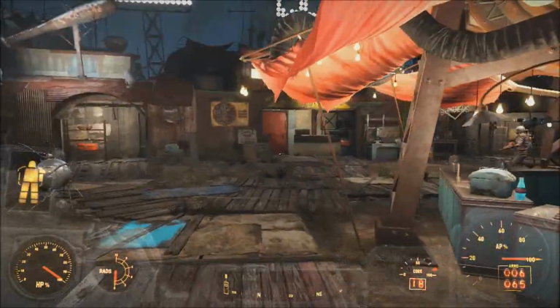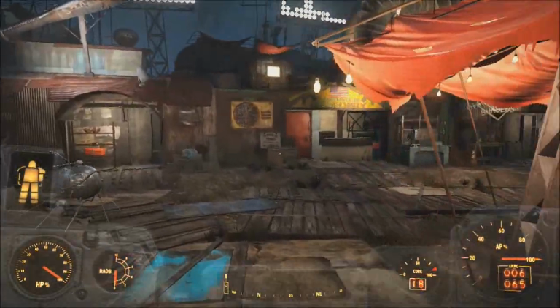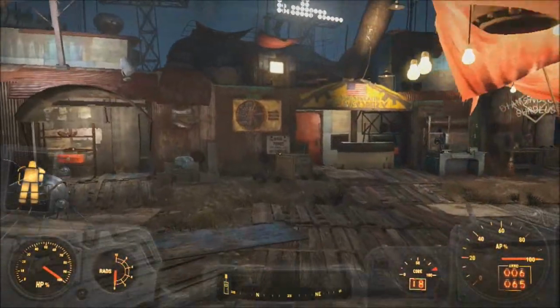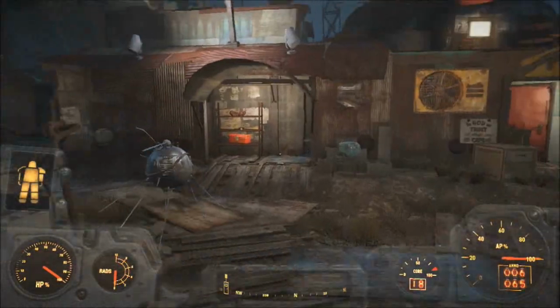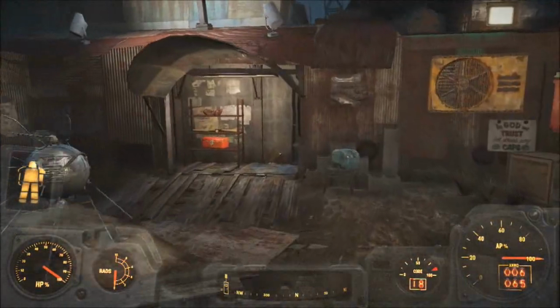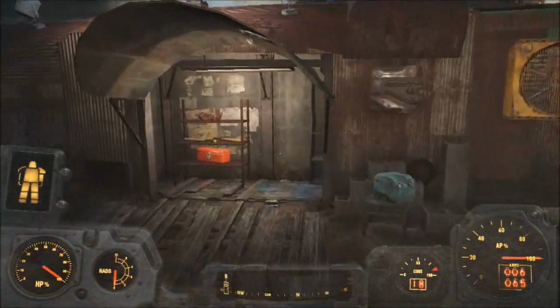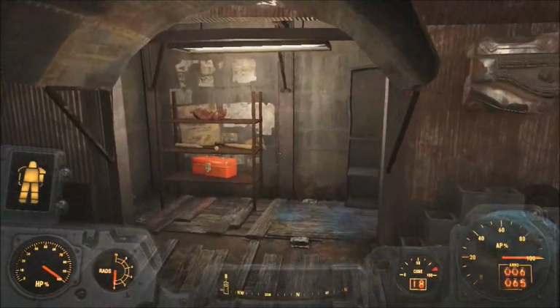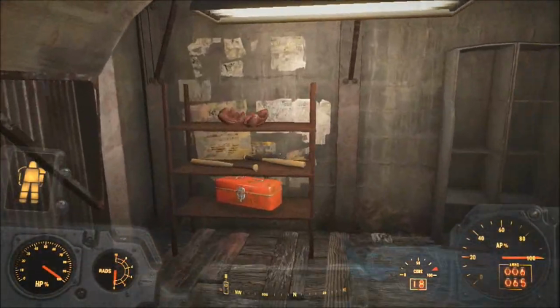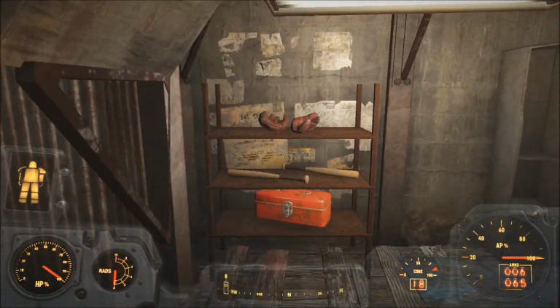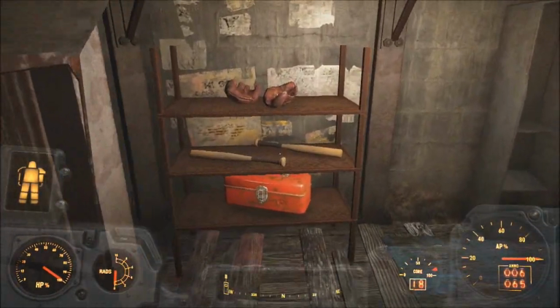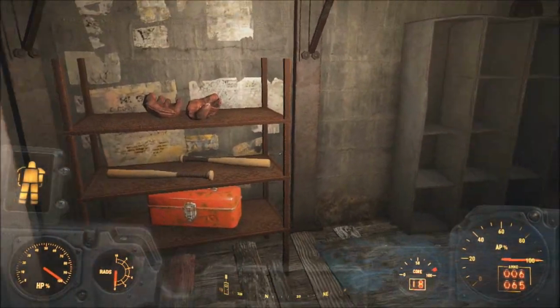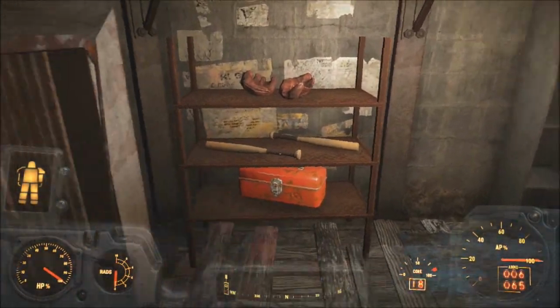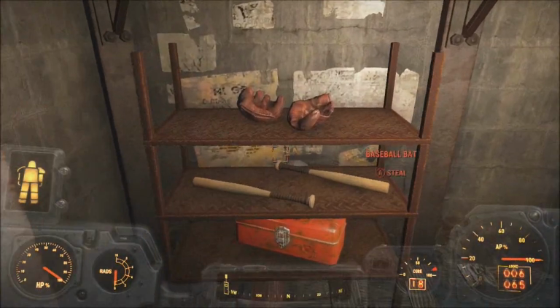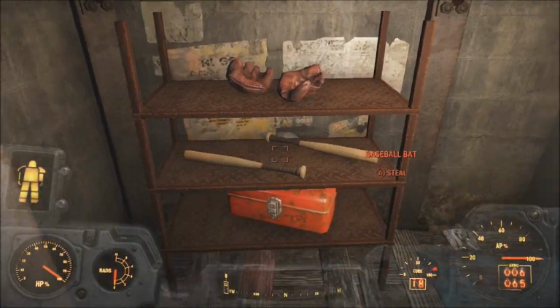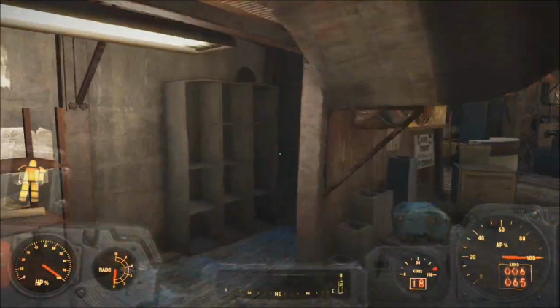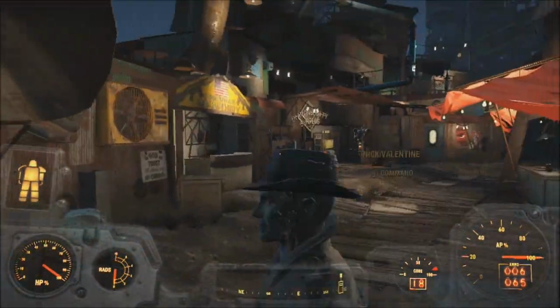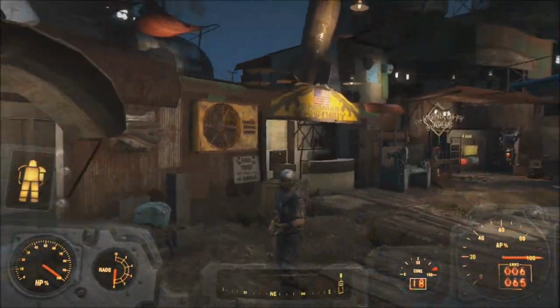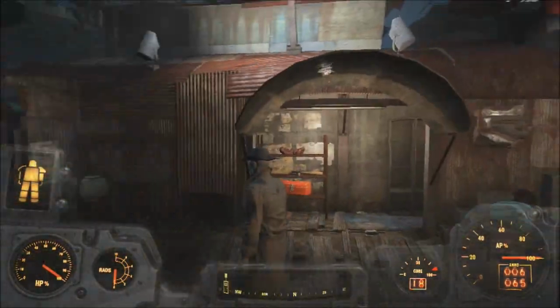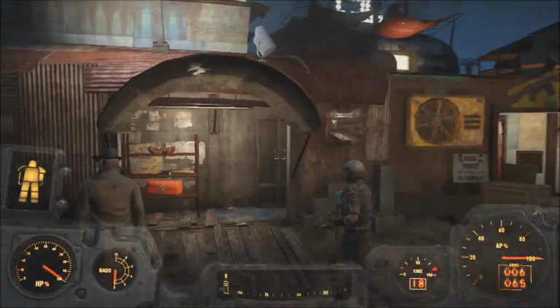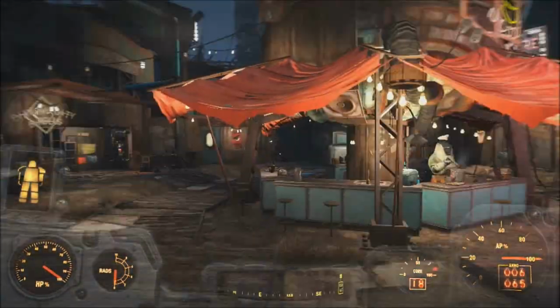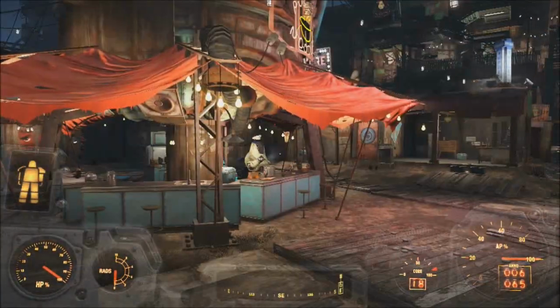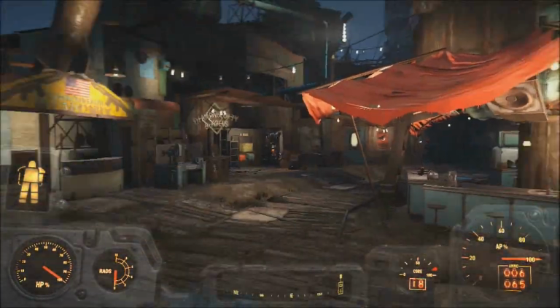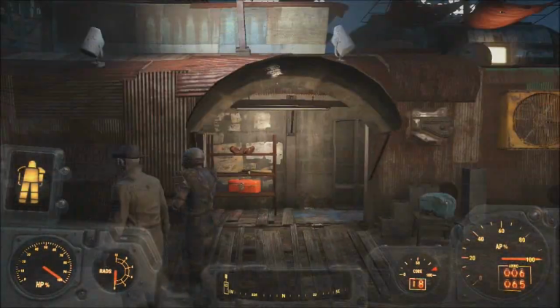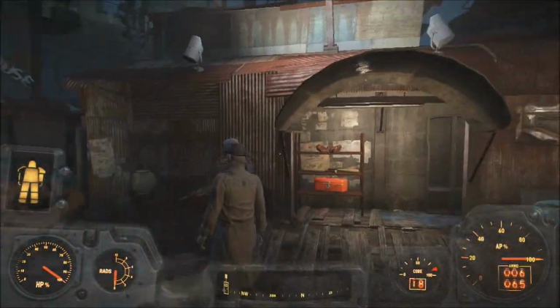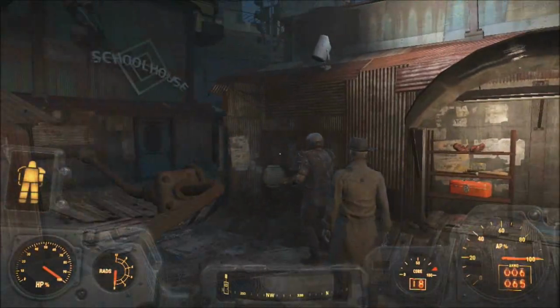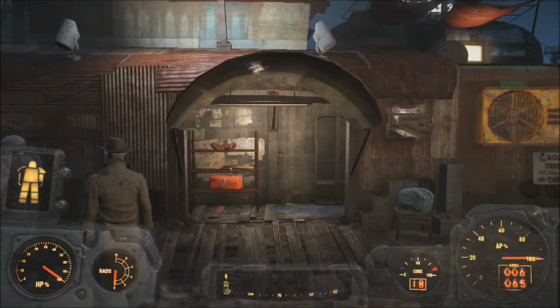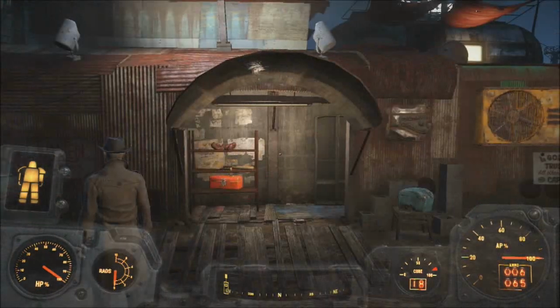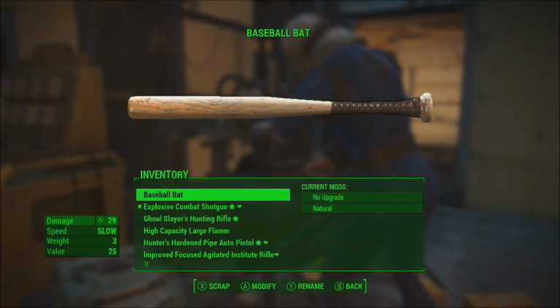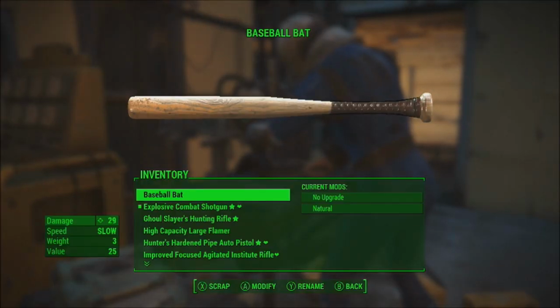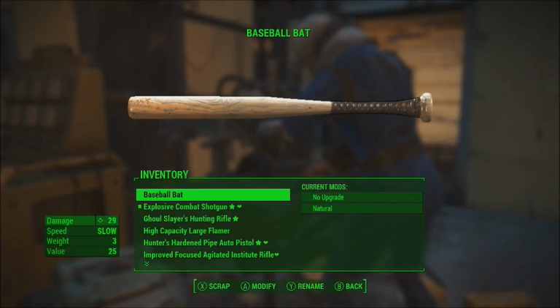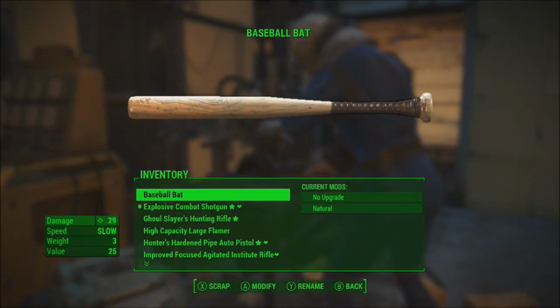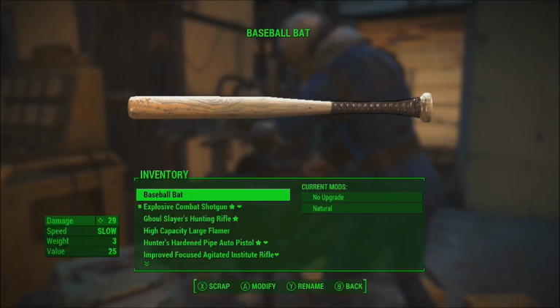Once I find my way over to him, he's going to be right here. You can even steal one of these baseball bats if you really need to, but I don't suggest doing that unless you're using a Stealth Boy or something. Anyway, like I said, this is very simple to do. I went back to Sanctuary.